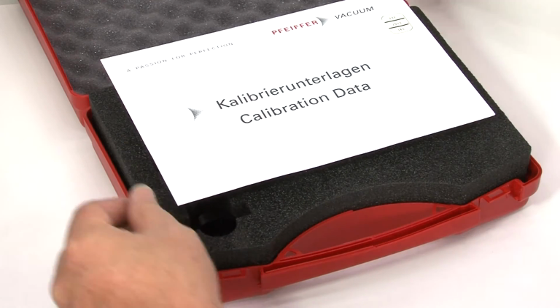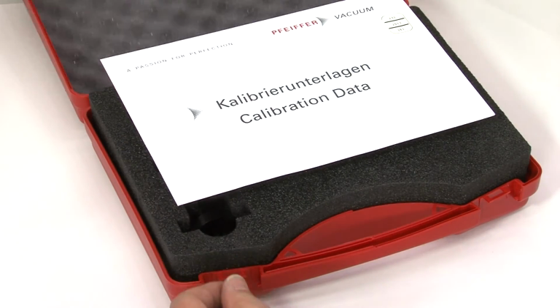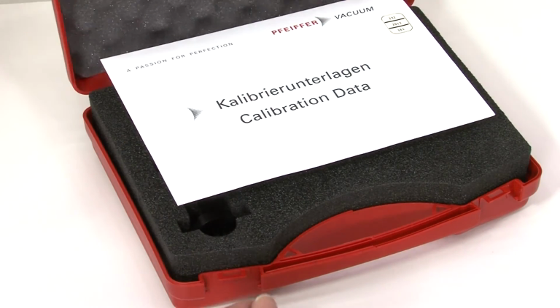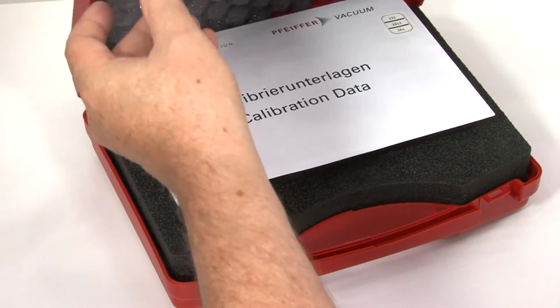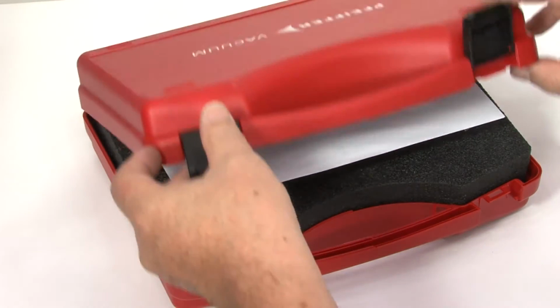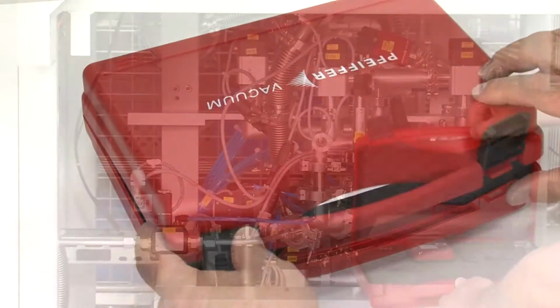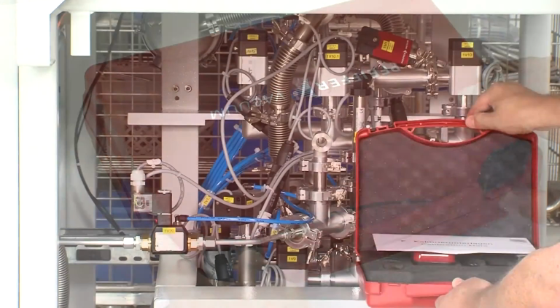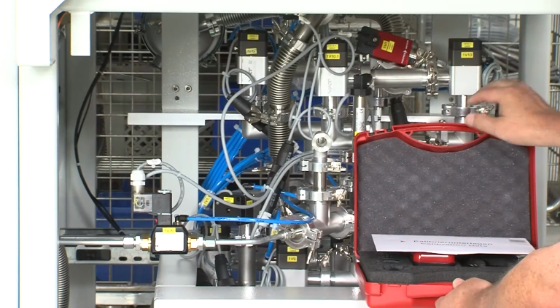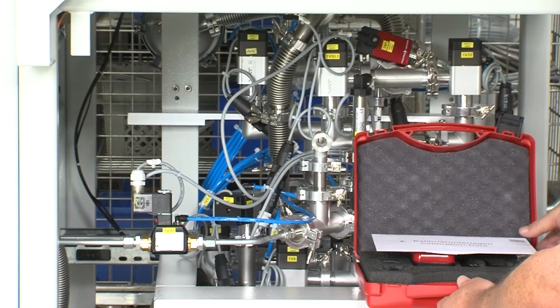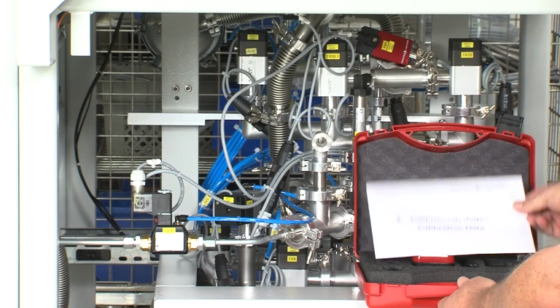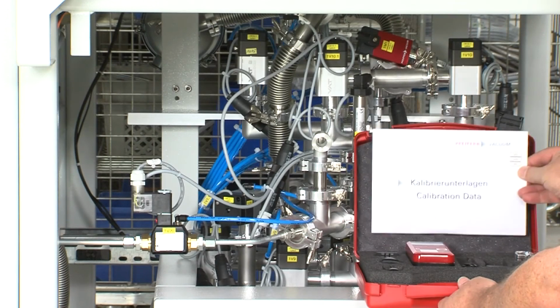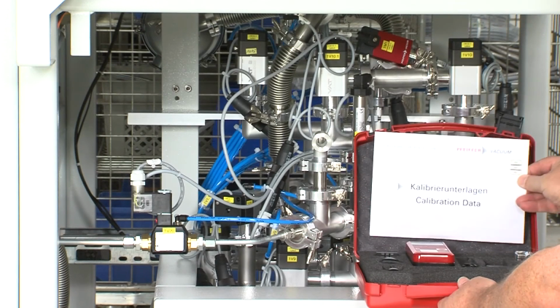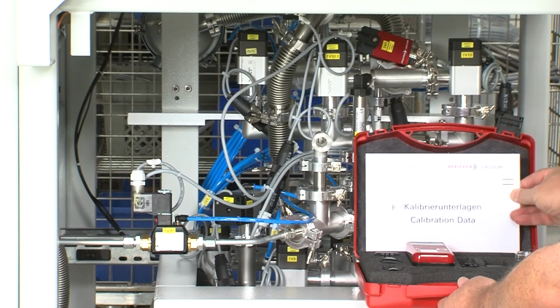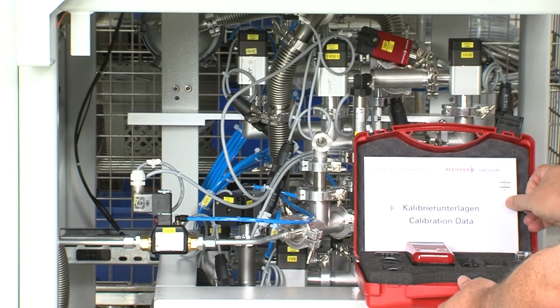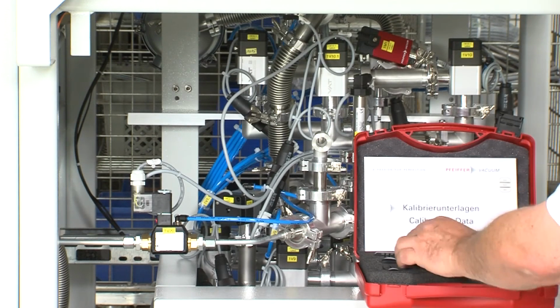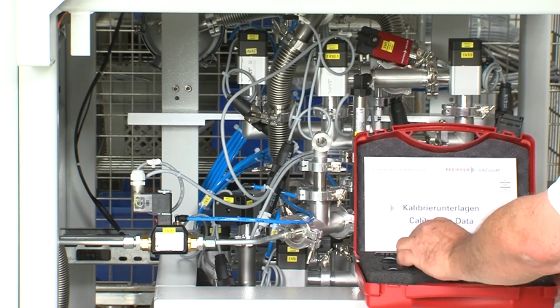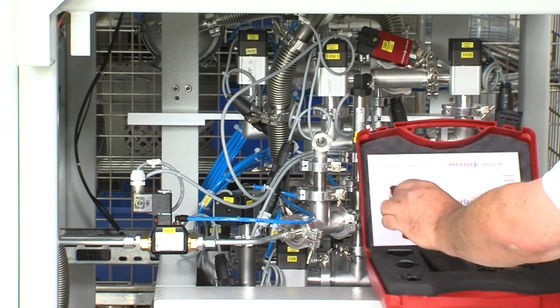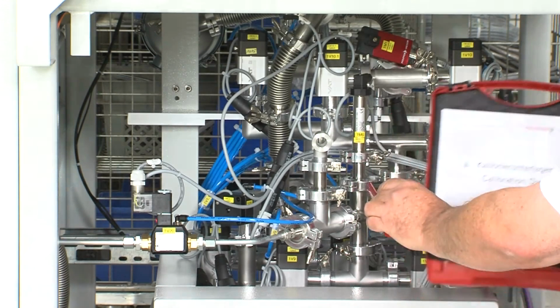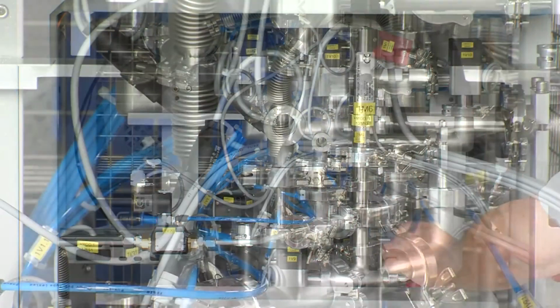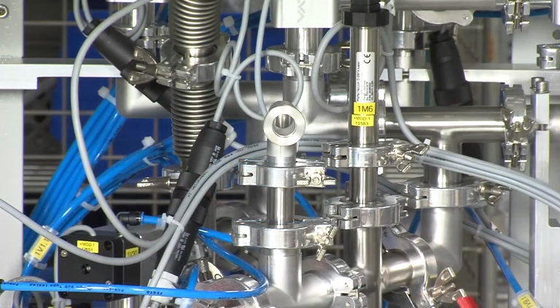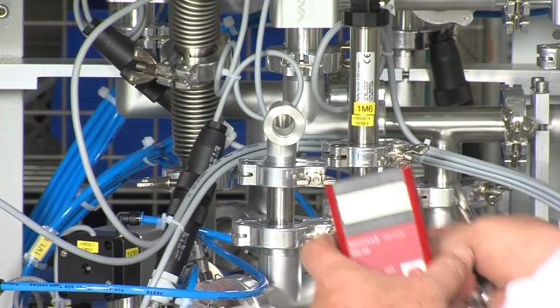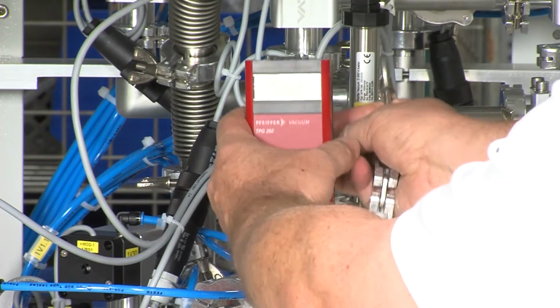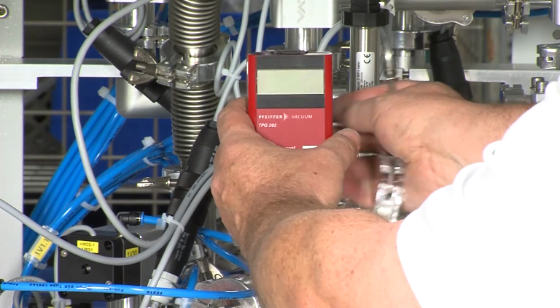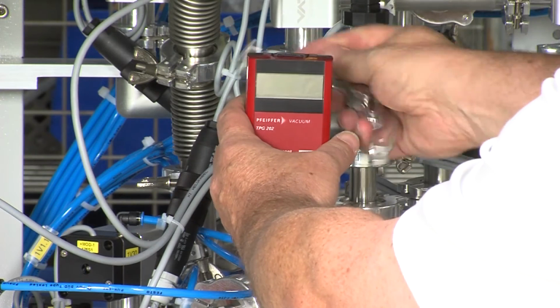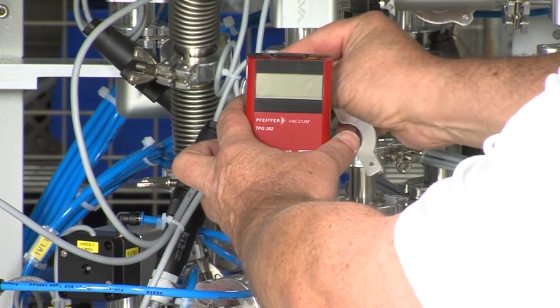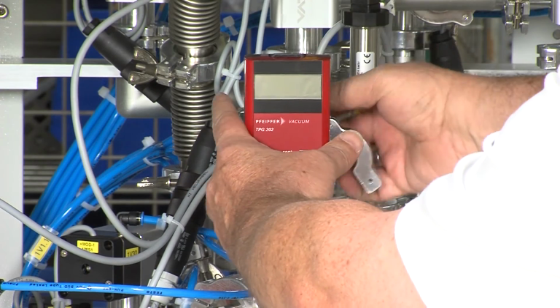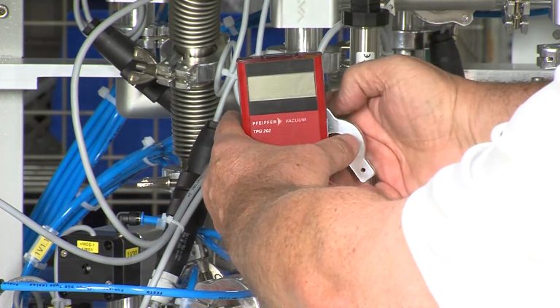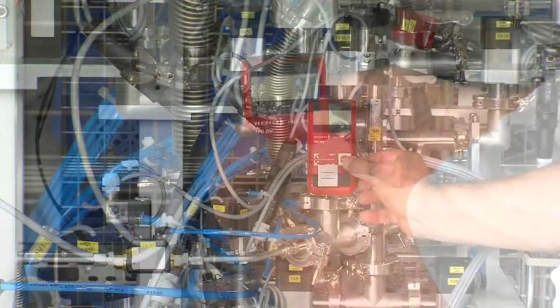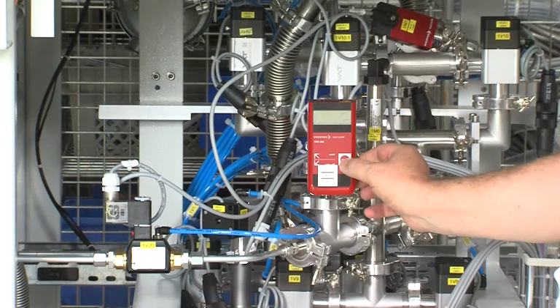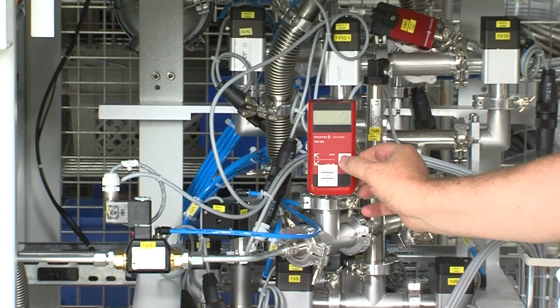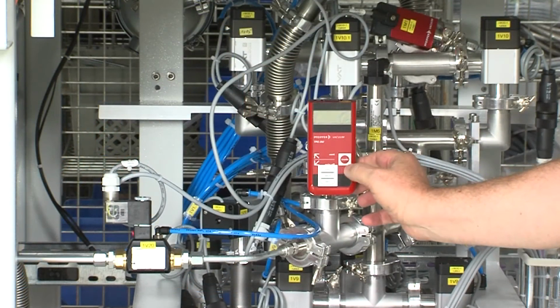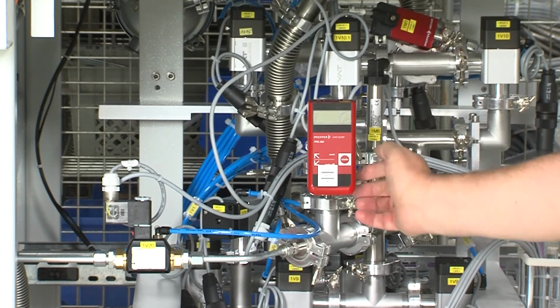Once the vacuum gauge has been calibrated, it is reinstalled in the system. Reference values are stored with the system or entered into the system's measuring program so that users have the right data available at any time.